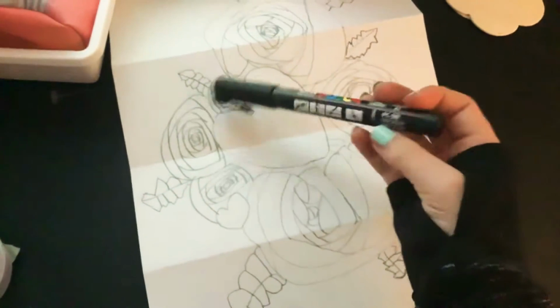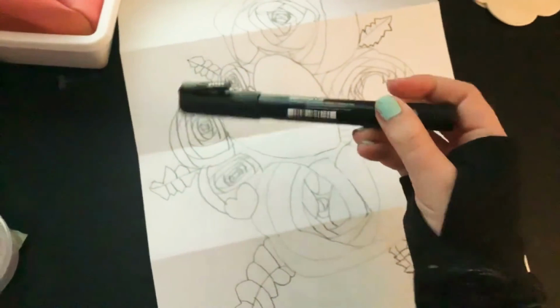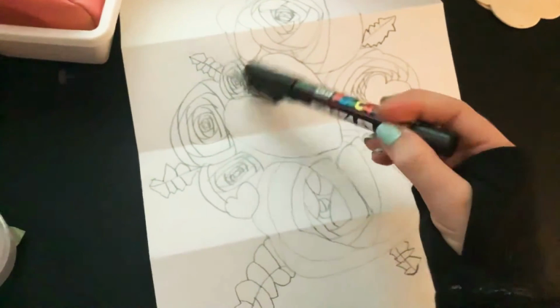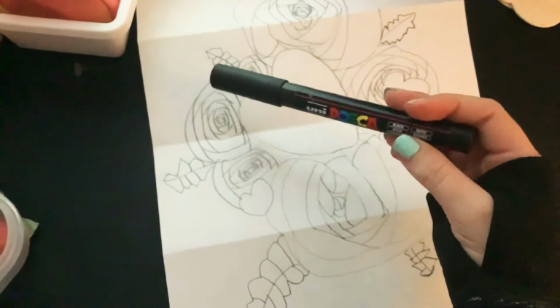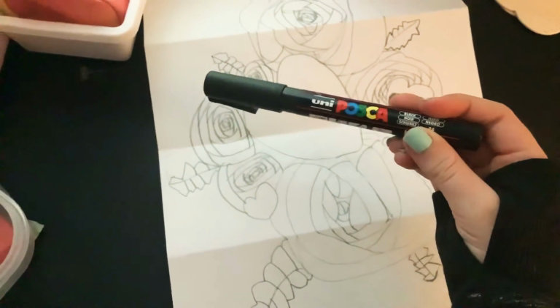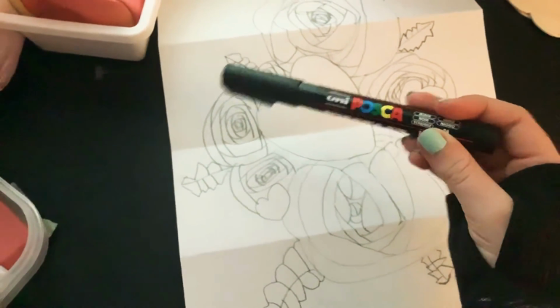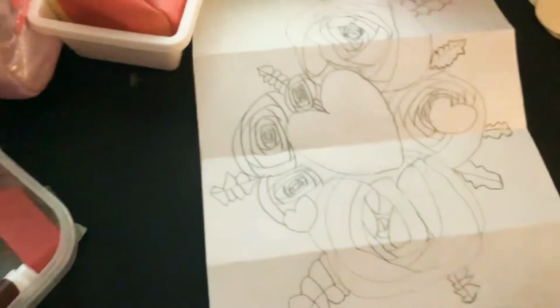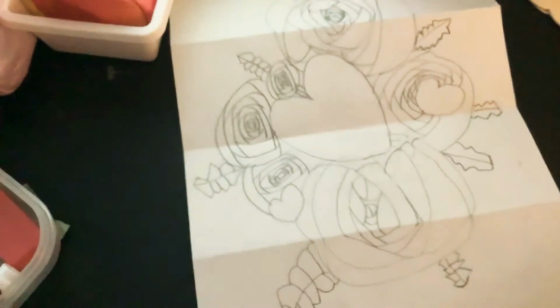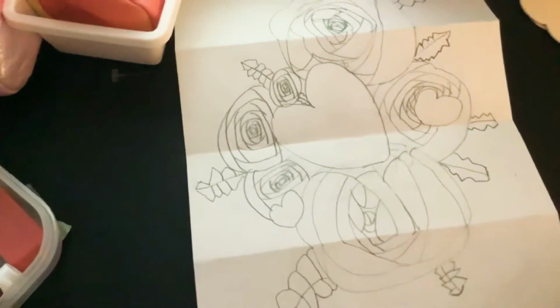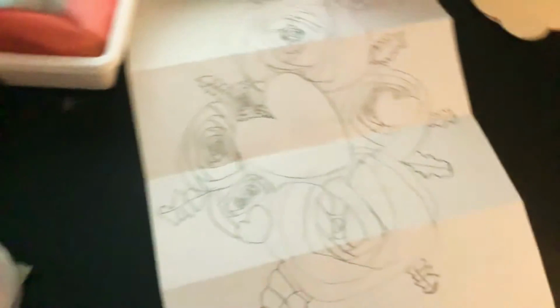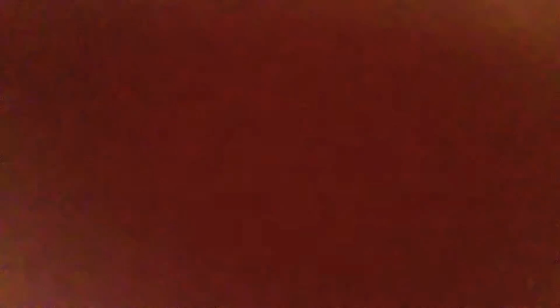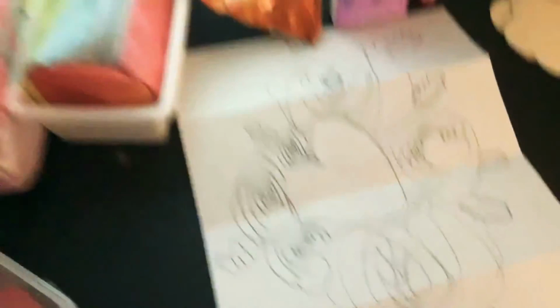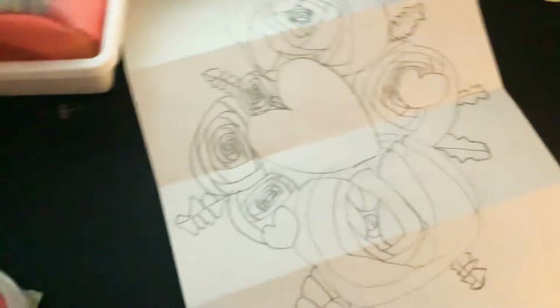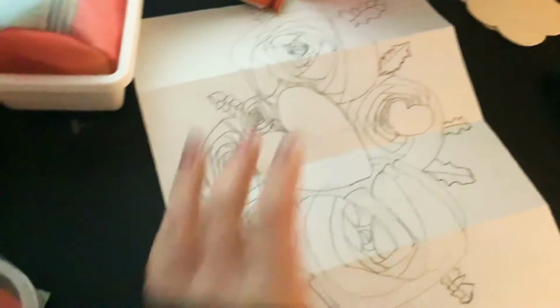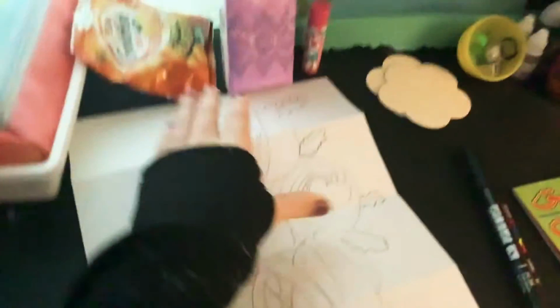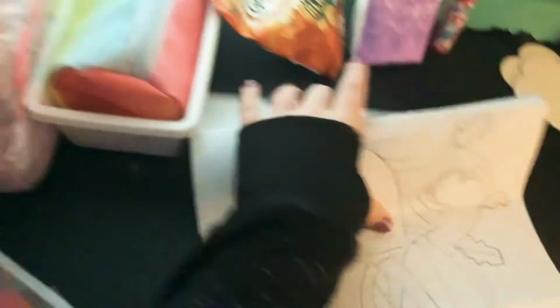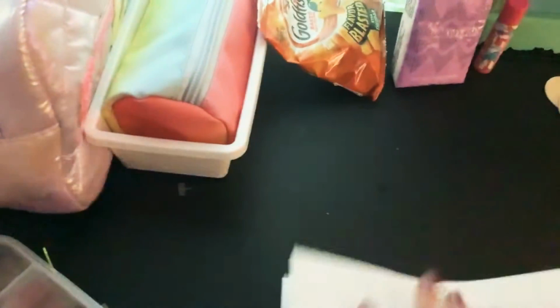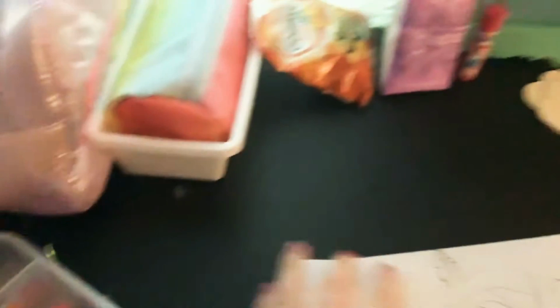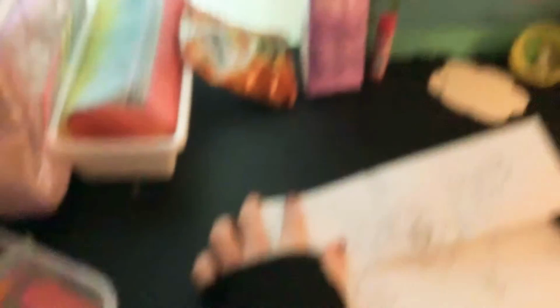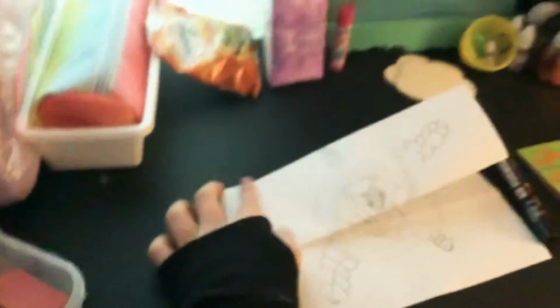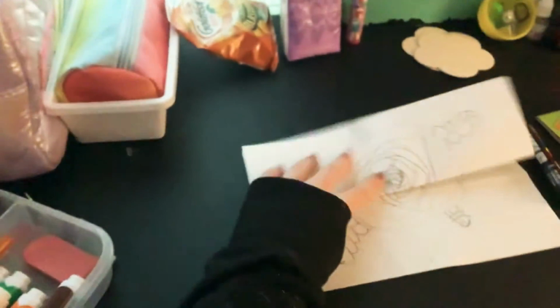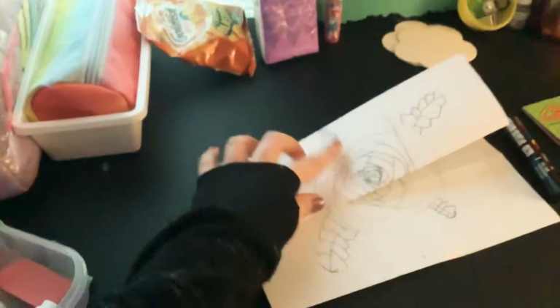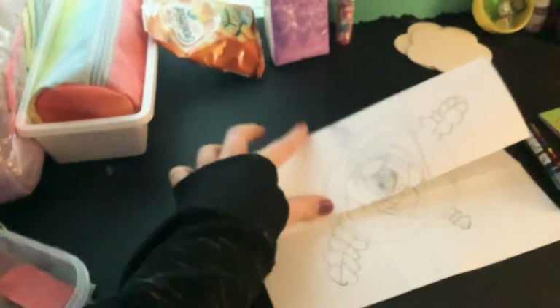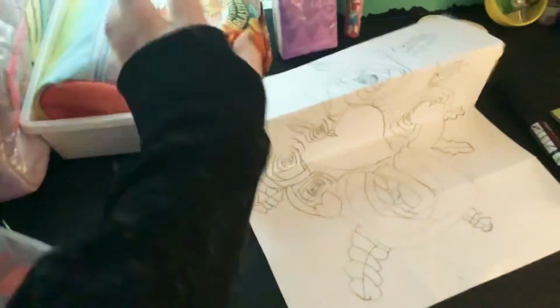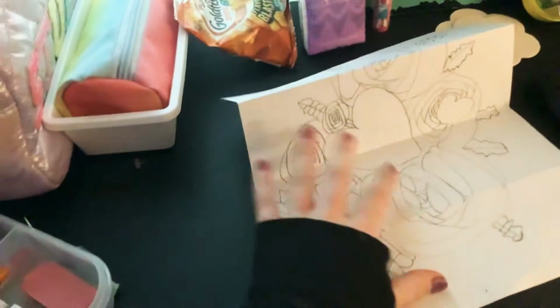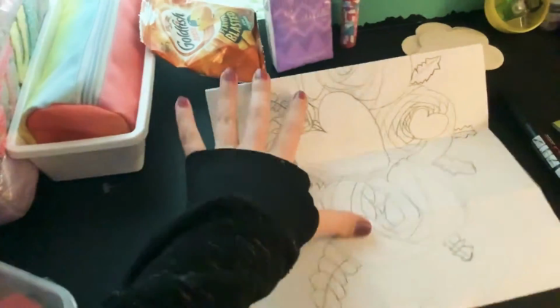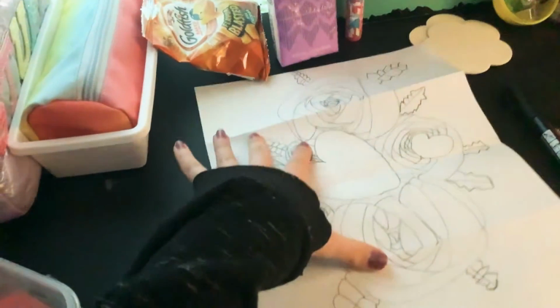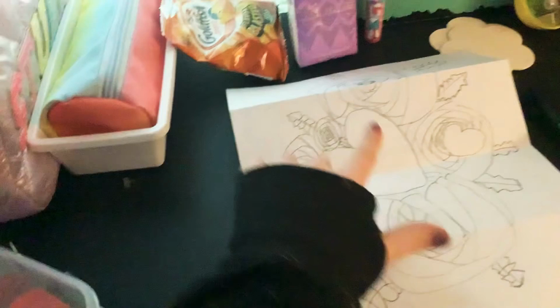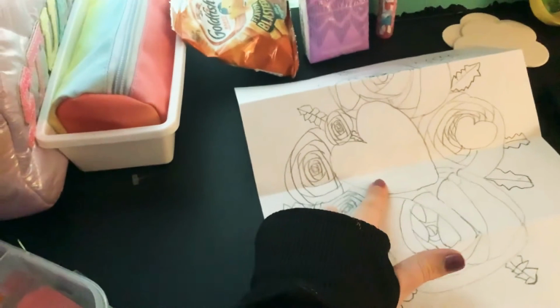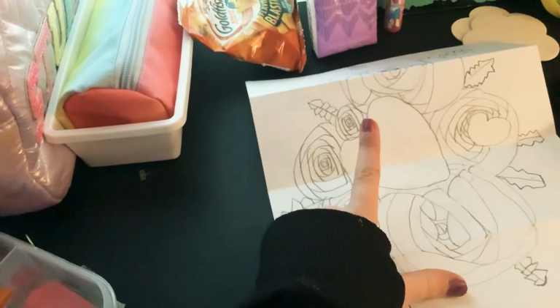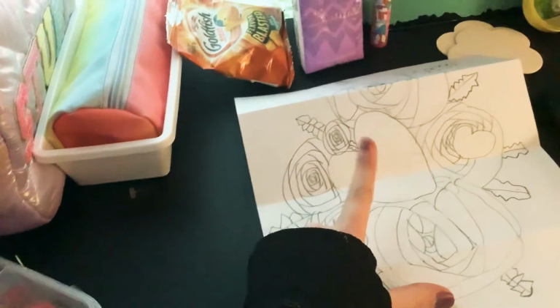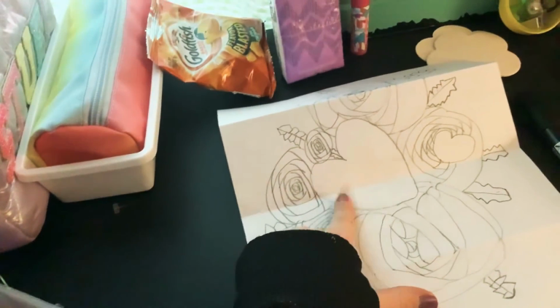We'll be outlining it with Posca and then I'll be coloring it. This is supposed to look like a flower. And on this big heart, I'm just going to write Happy Birthday.